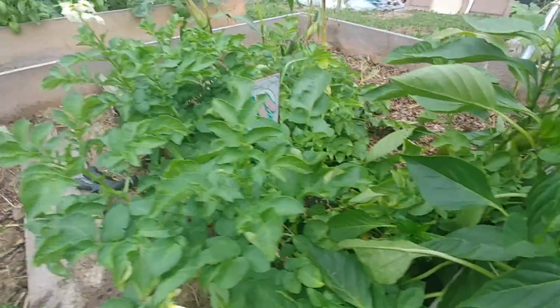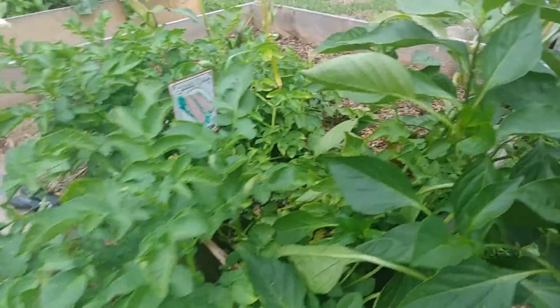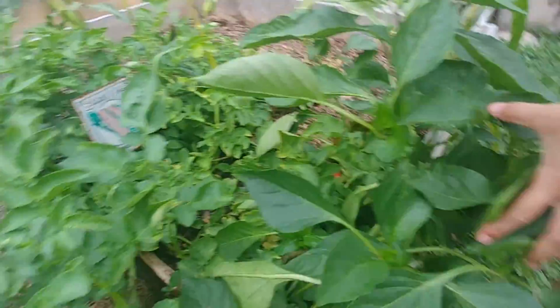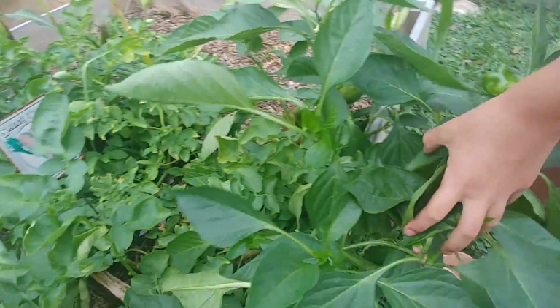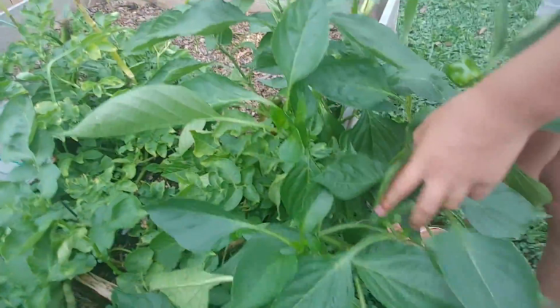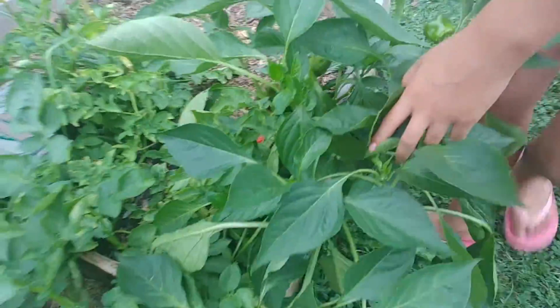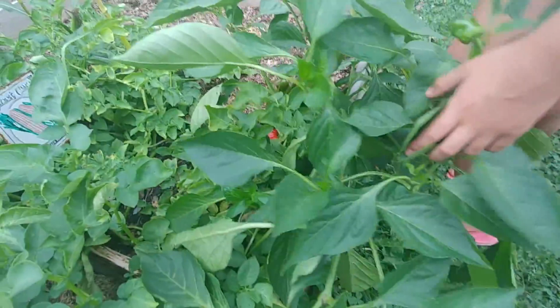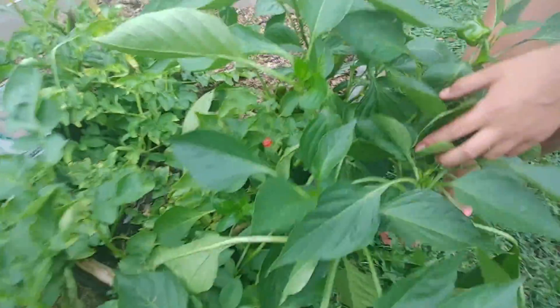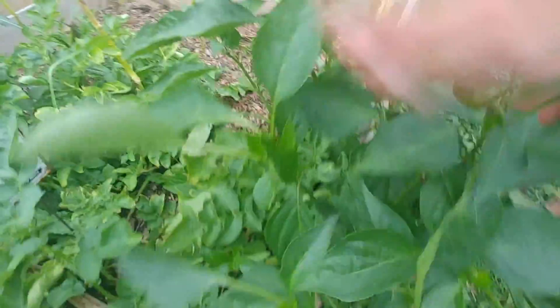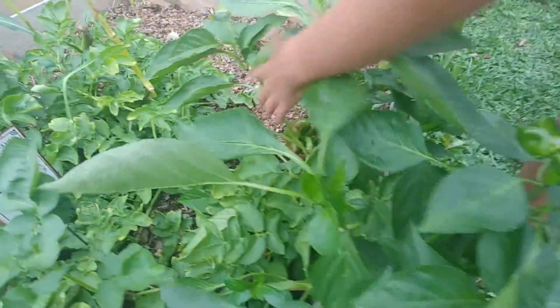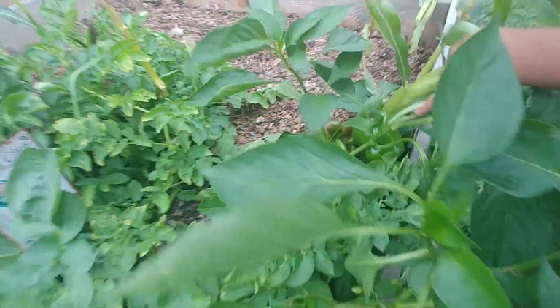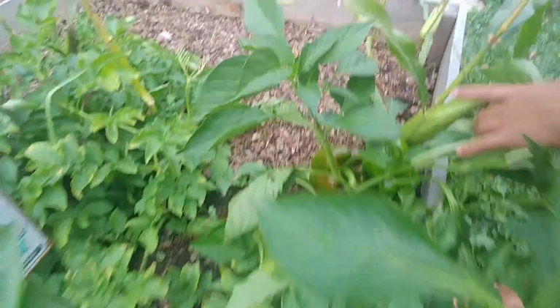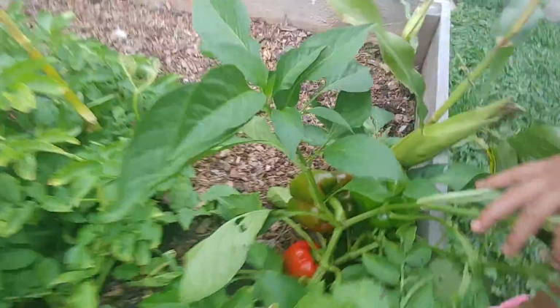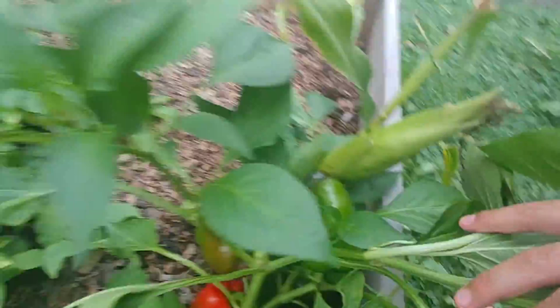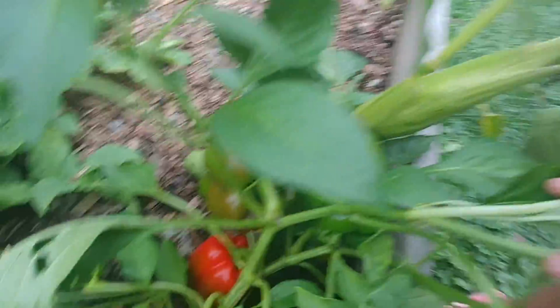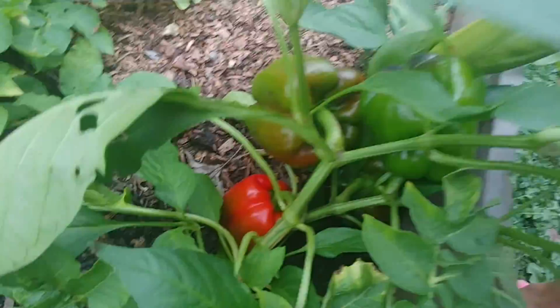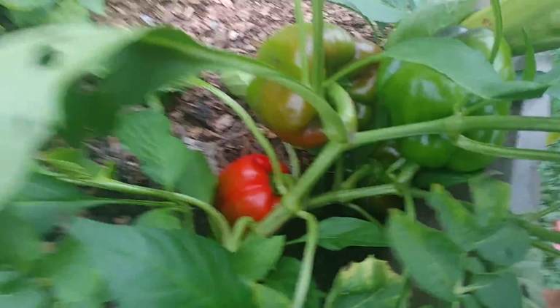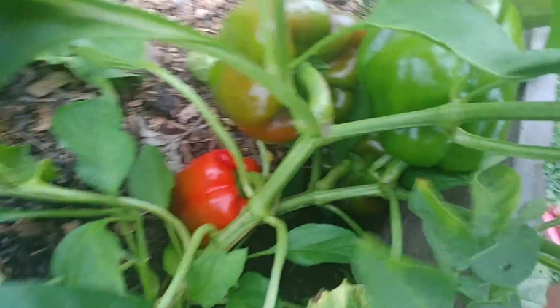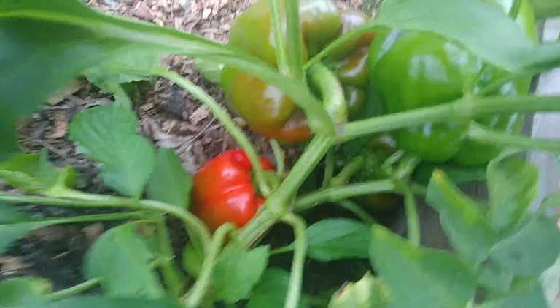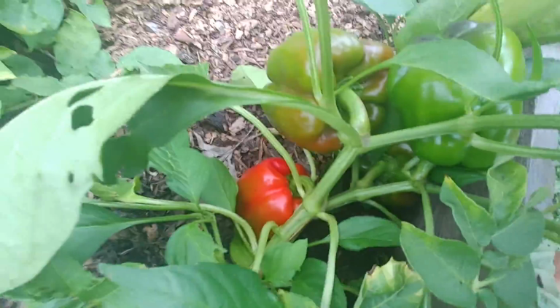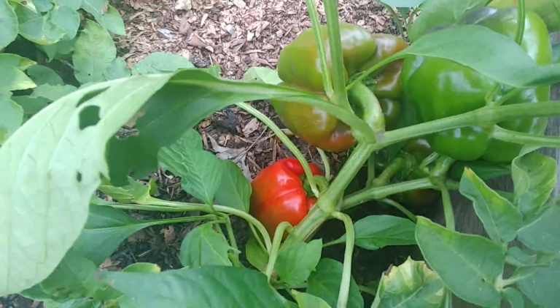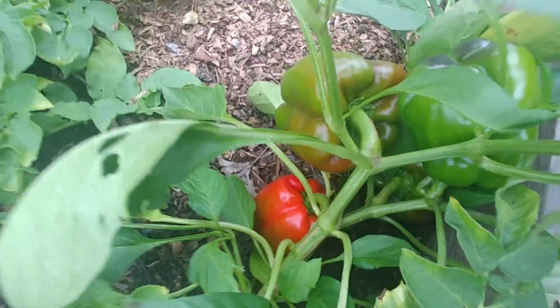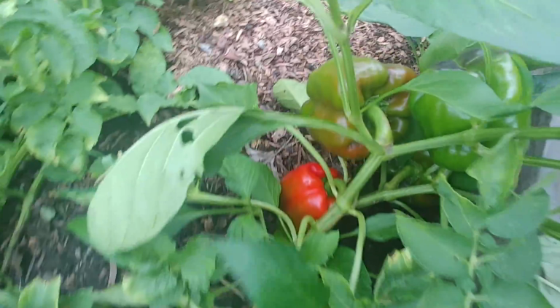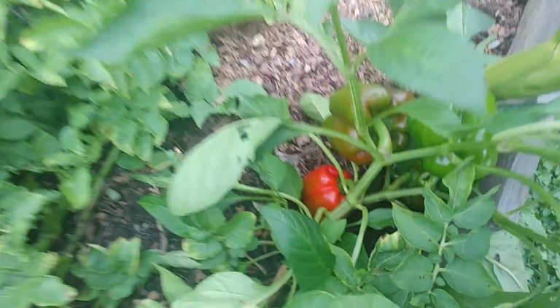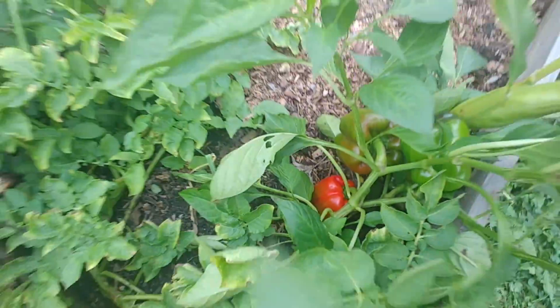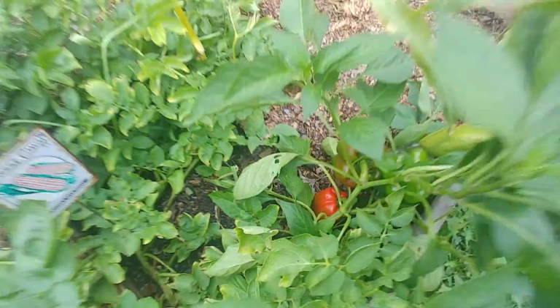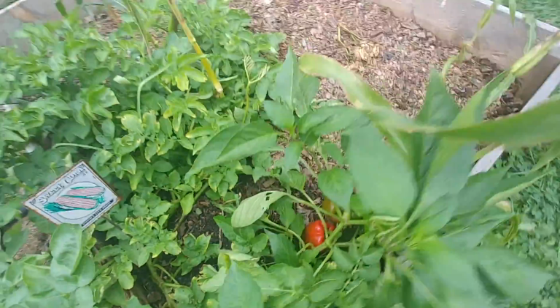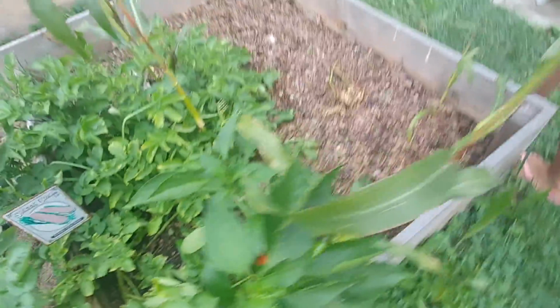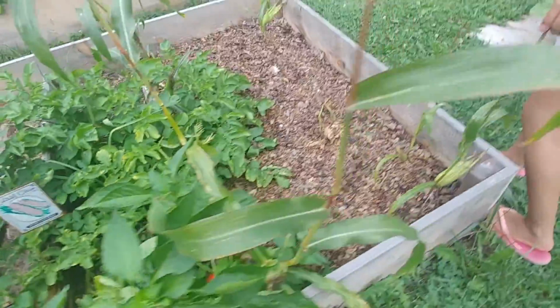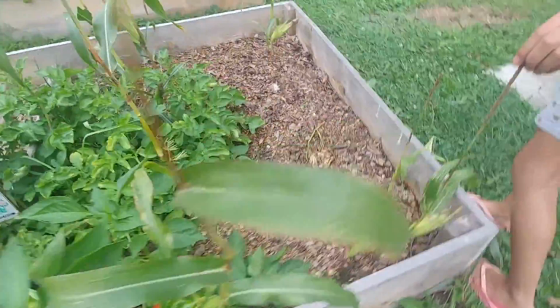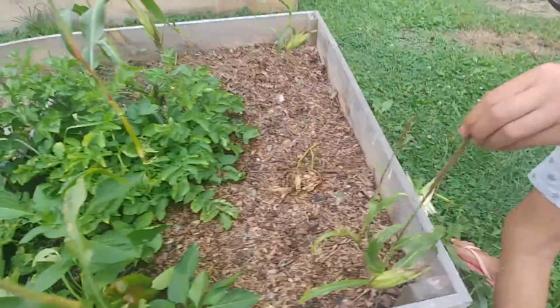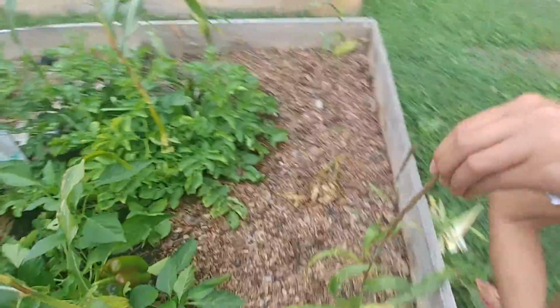Over here, we have our peppers. Before, we thought they were green, but we just realized they were red. We also have corn over here.